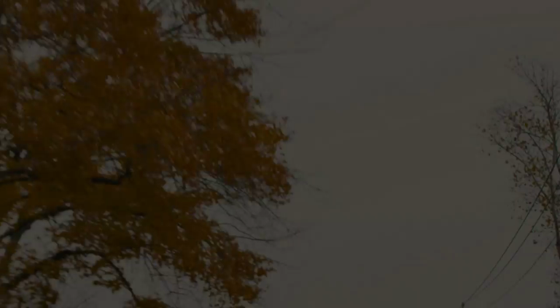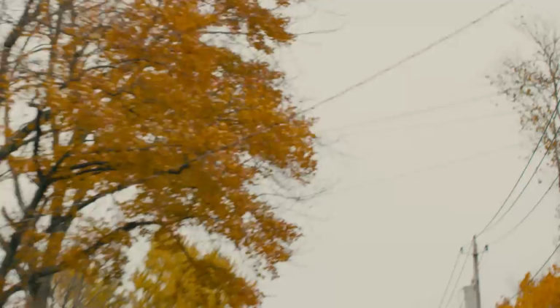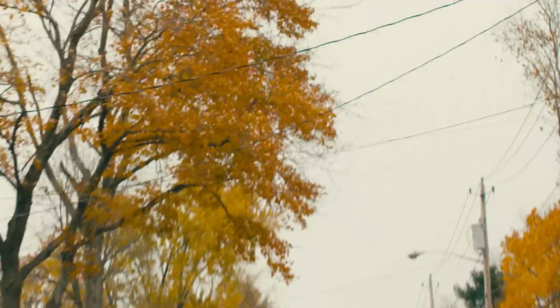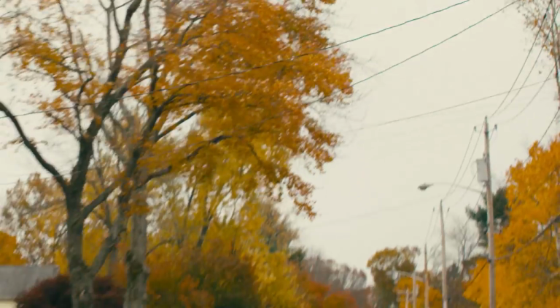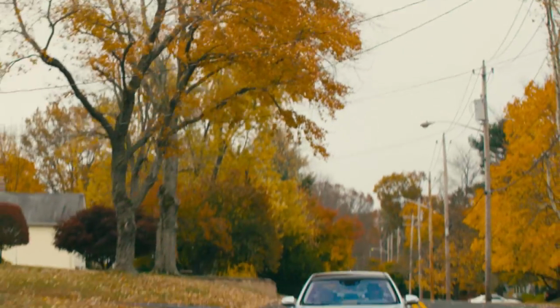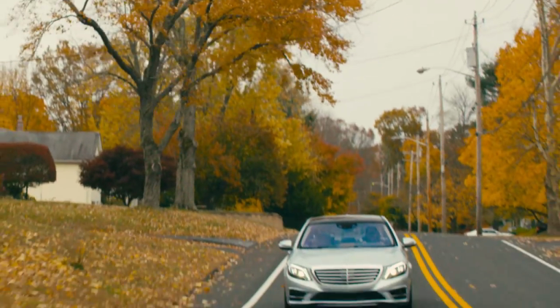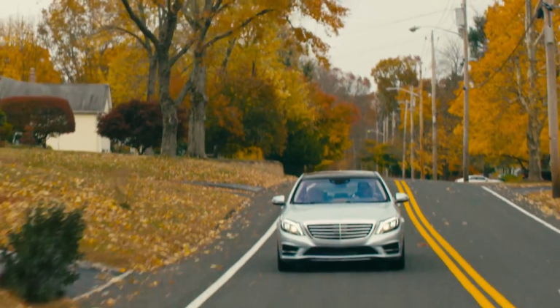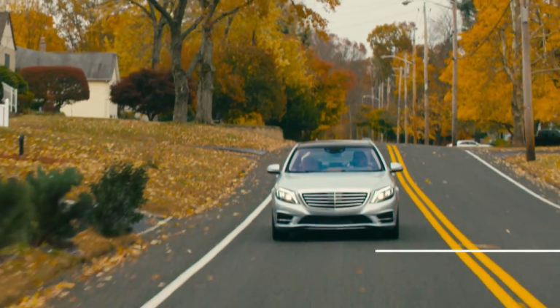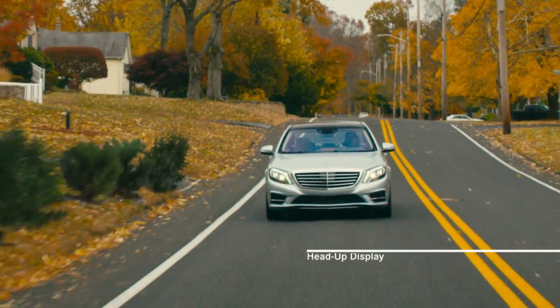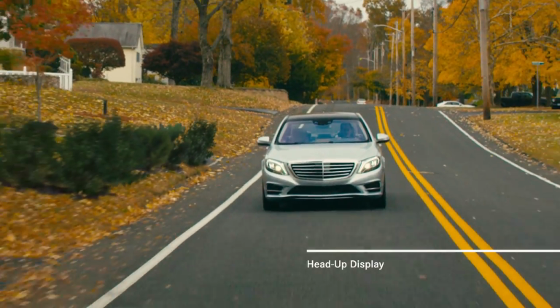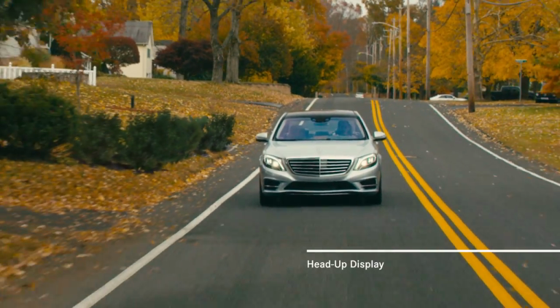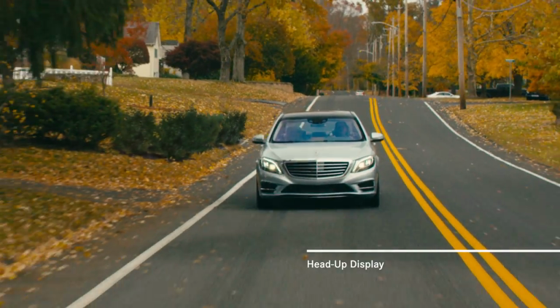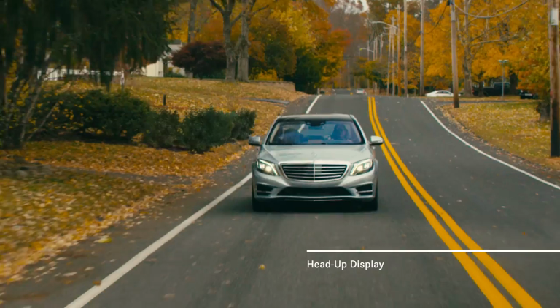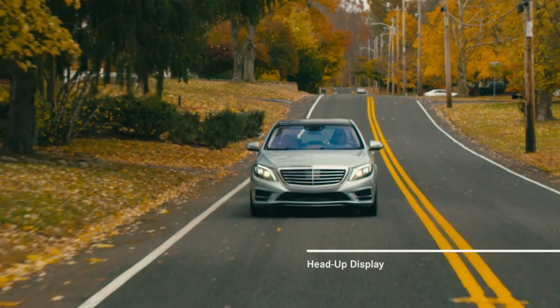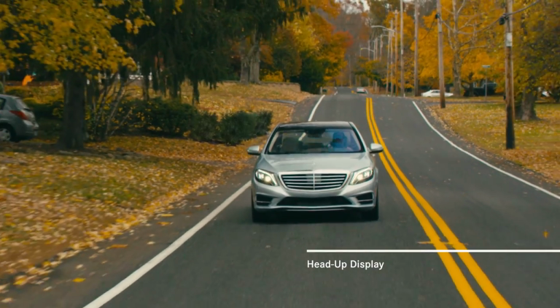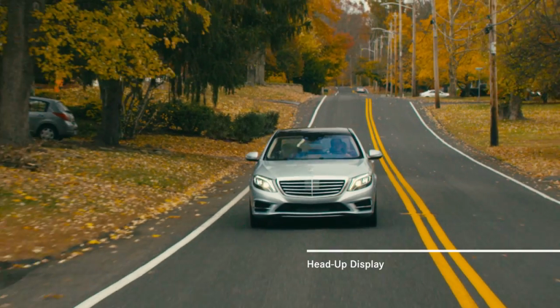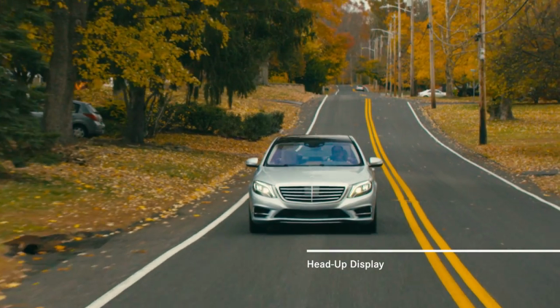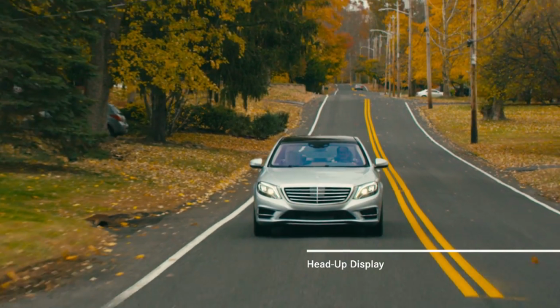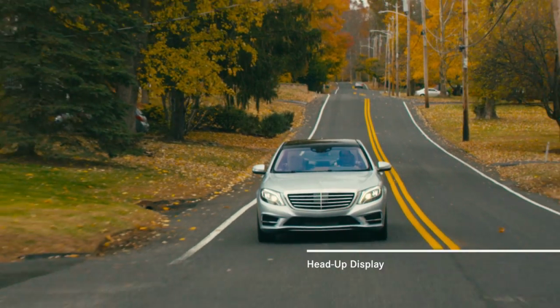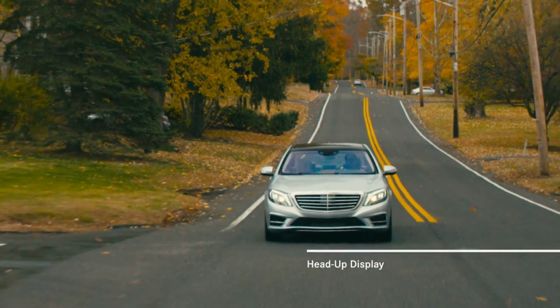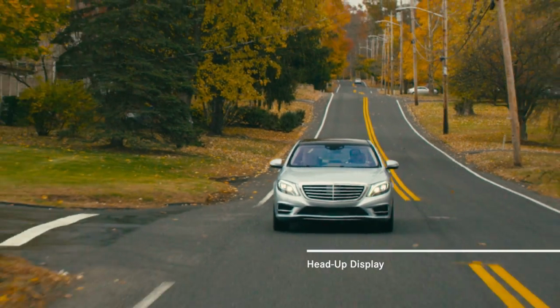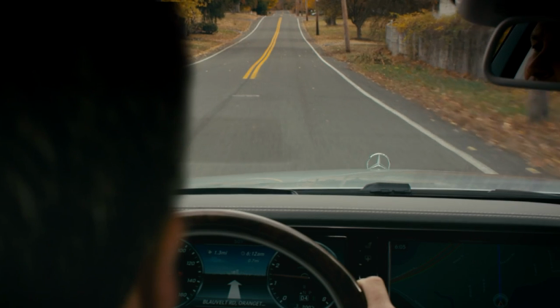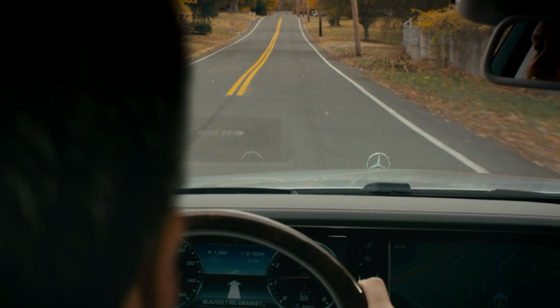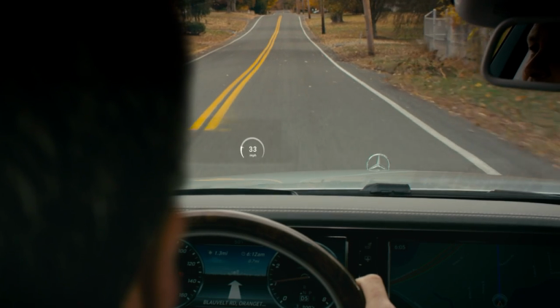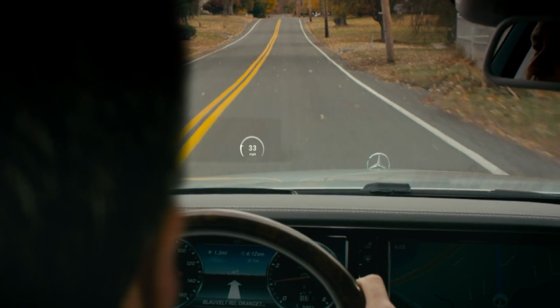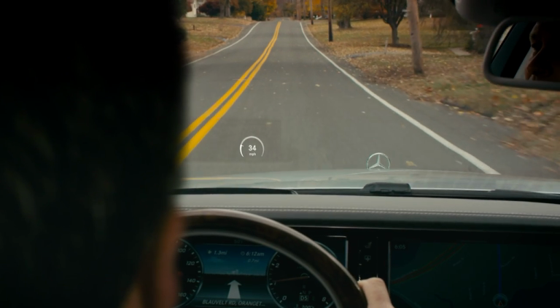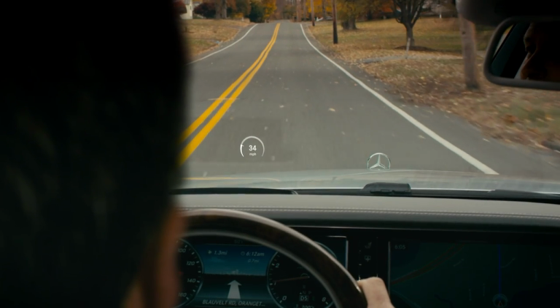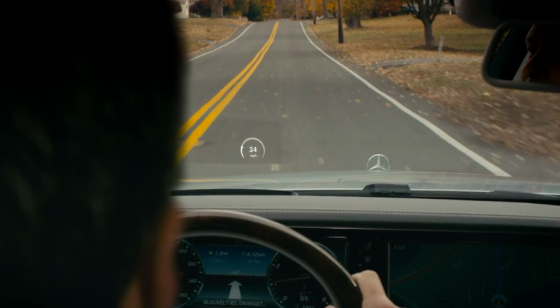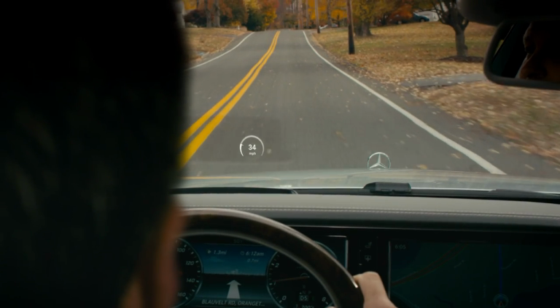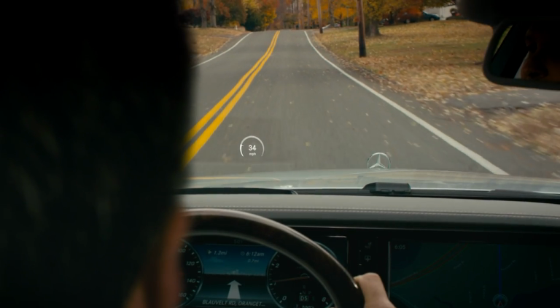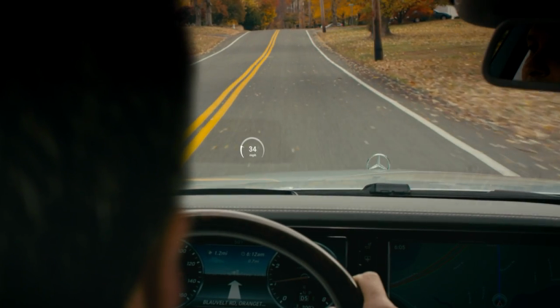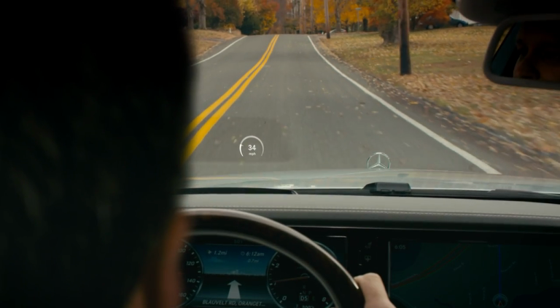Keeping your eyes on the road — we all think we do that whenever we drive, but how often do you check your speed or look at the navigation screen? A new head-up display helps you stay informed while keeping you focused on the road ahead.